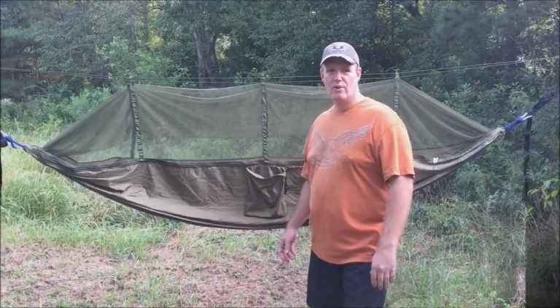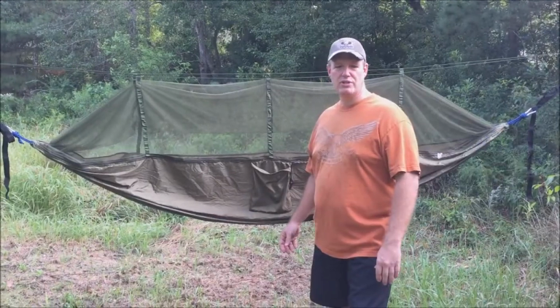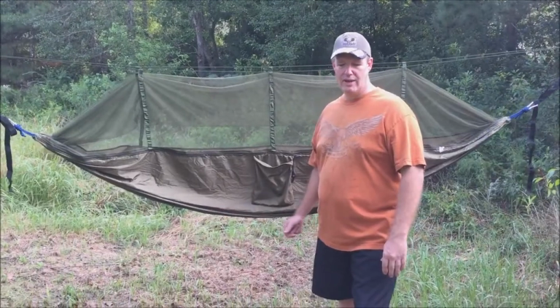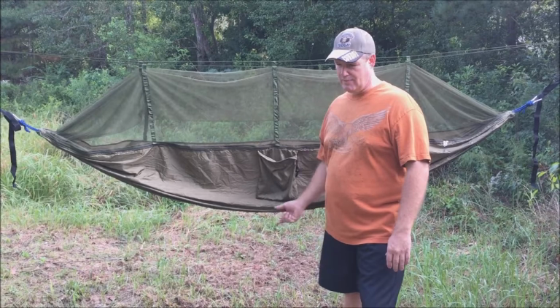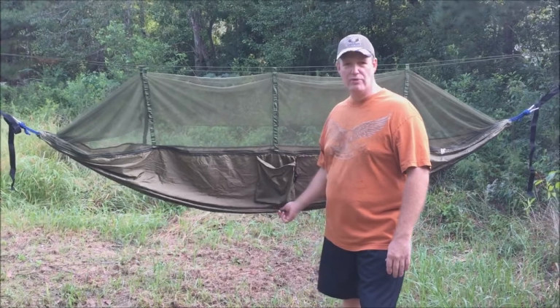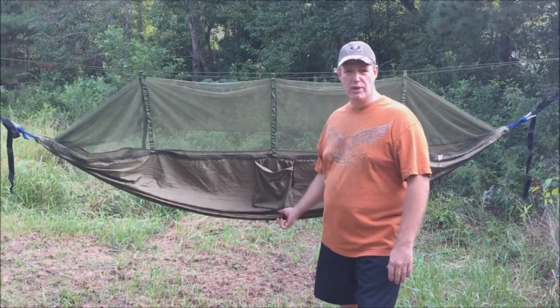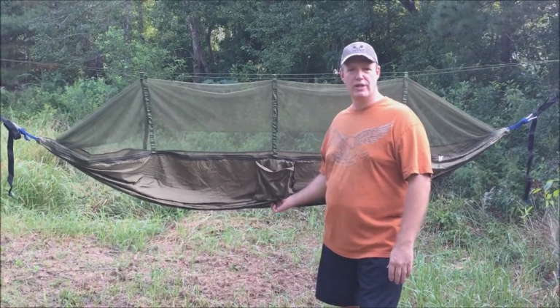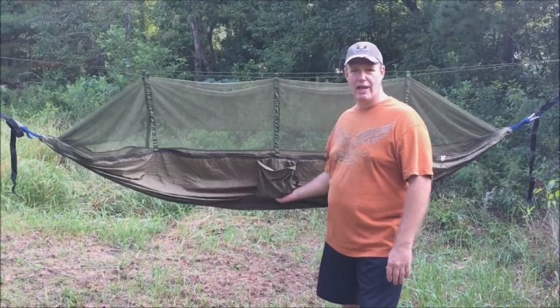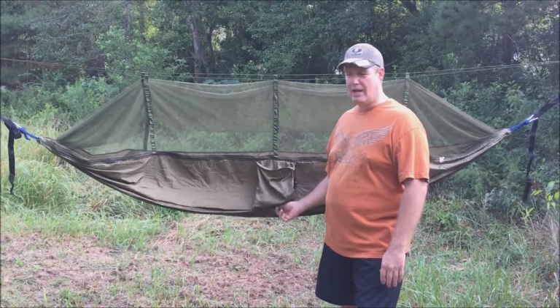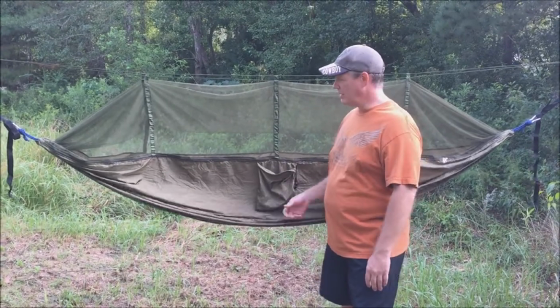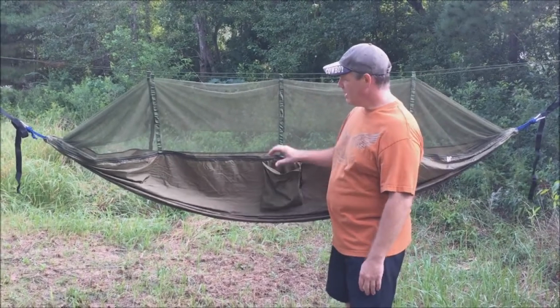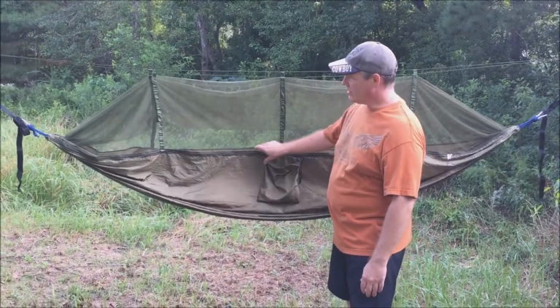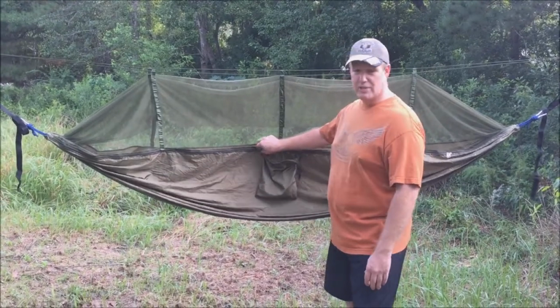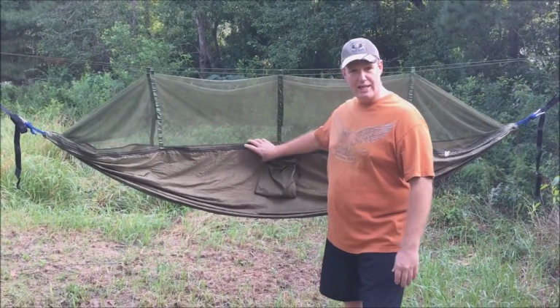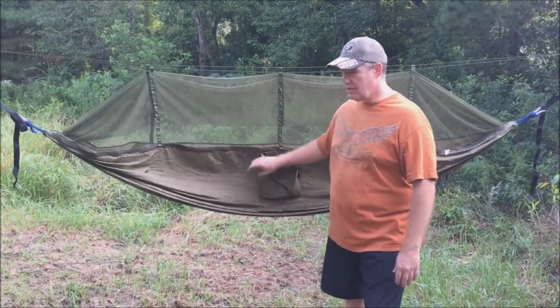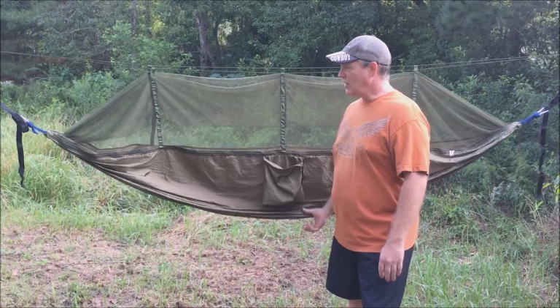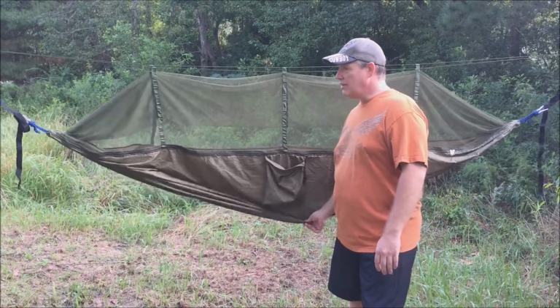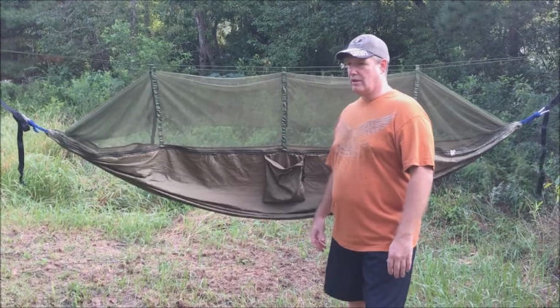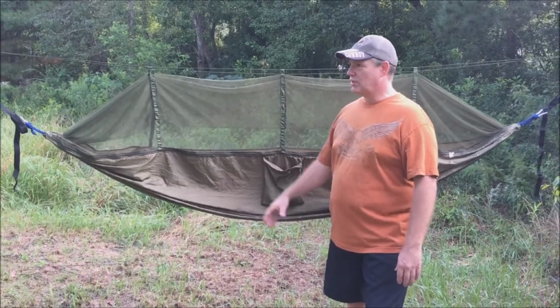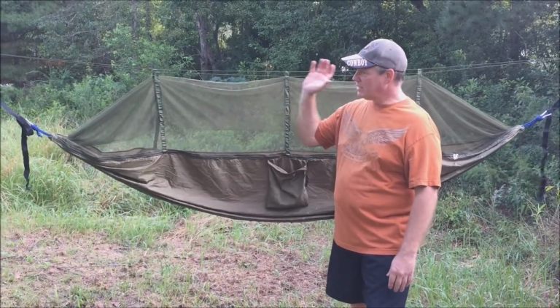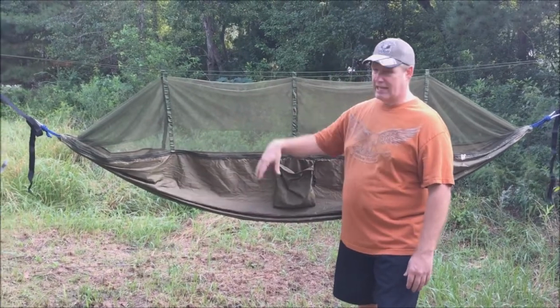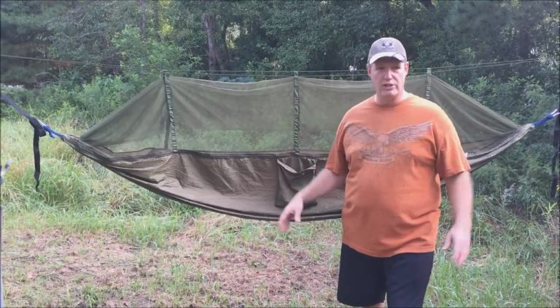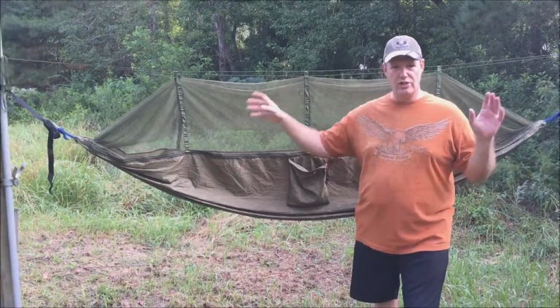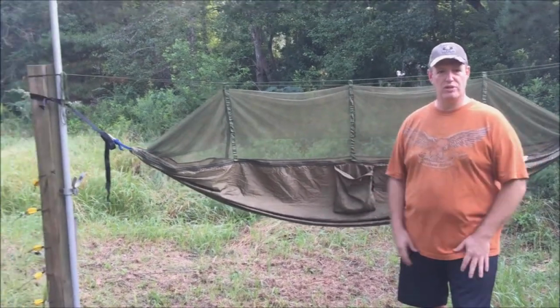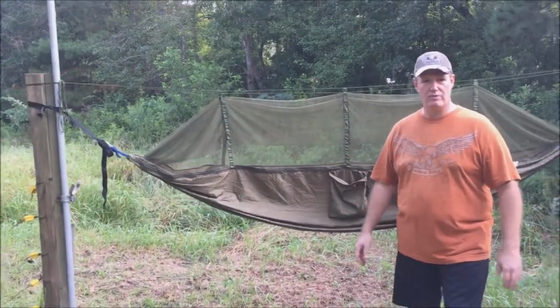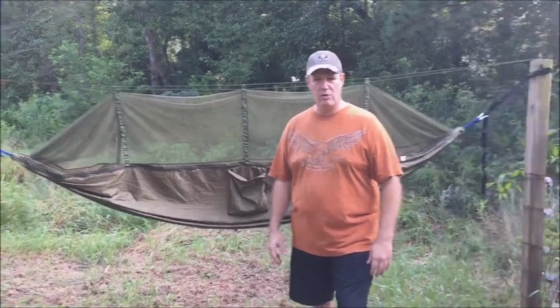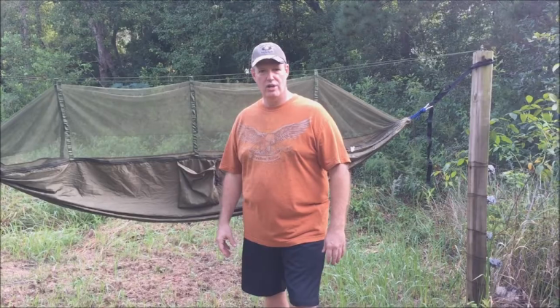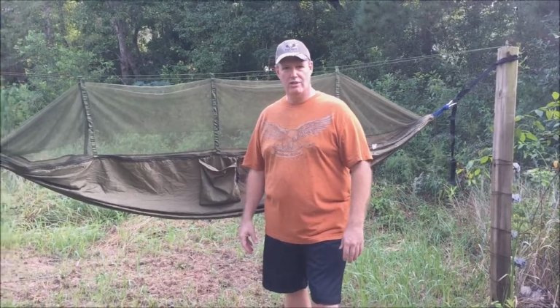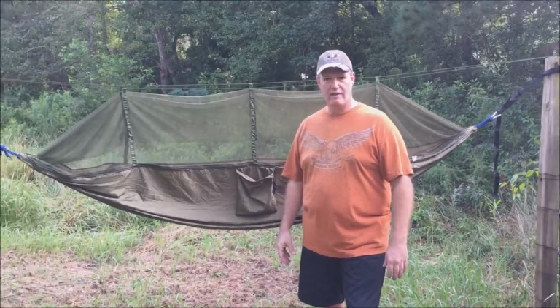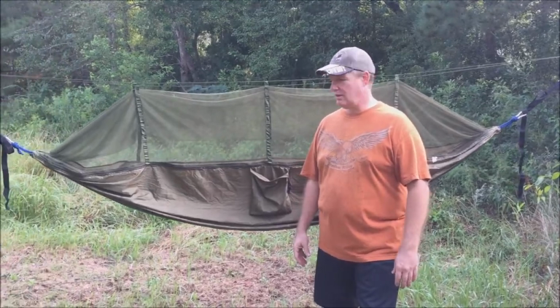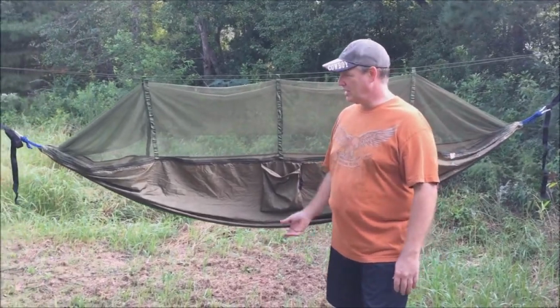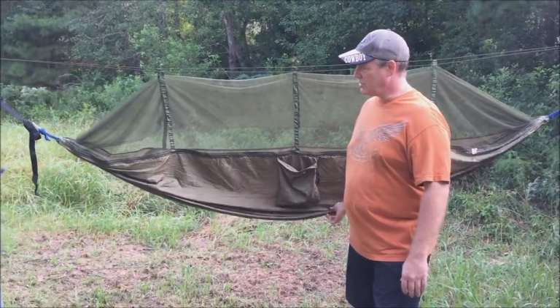We wanted to do a quick review on the Aroussi camping hammock. It also has mosquito netting on it. I've already hung it up just for convenience — we didn't take it out in the woods. I just hung it between two fence posts that we have in our pasture.